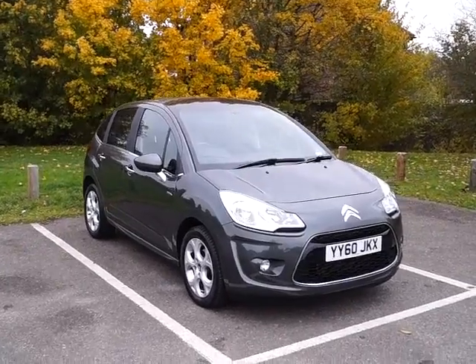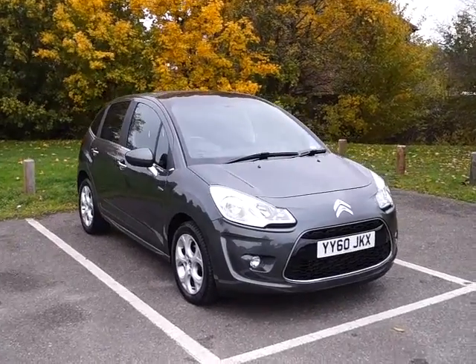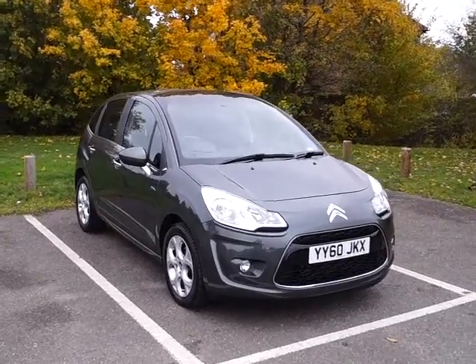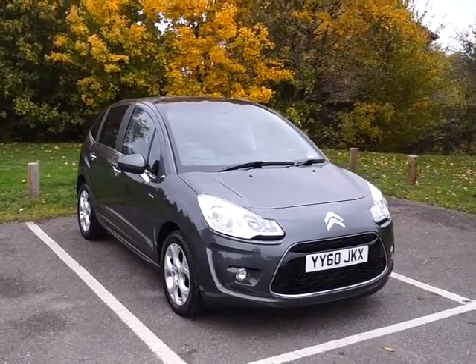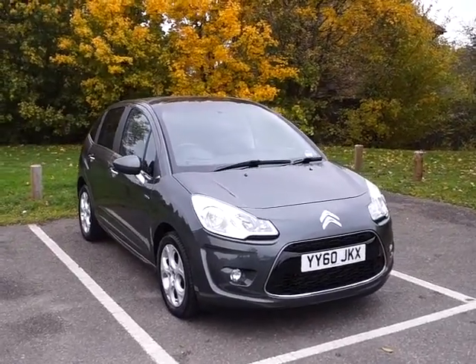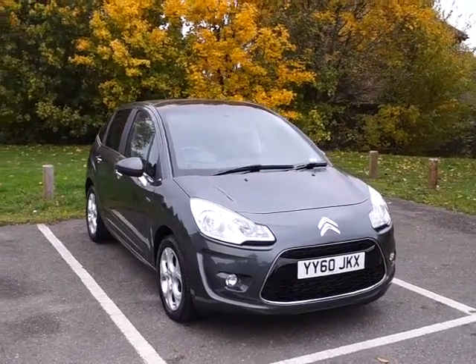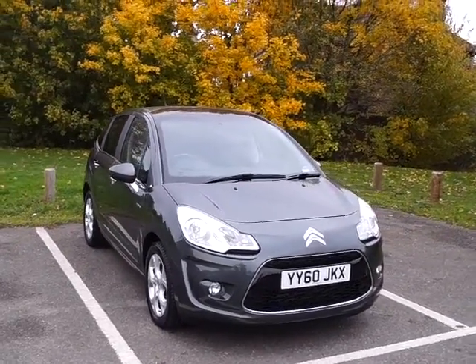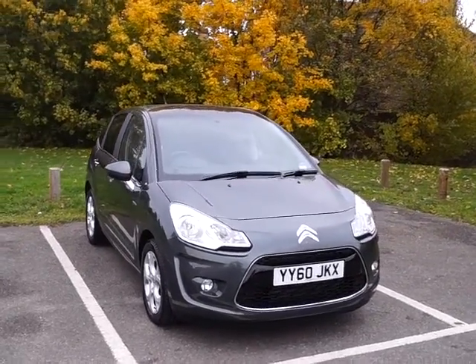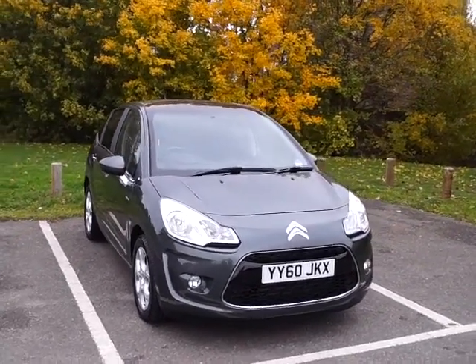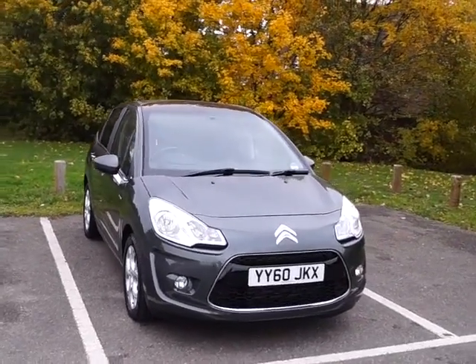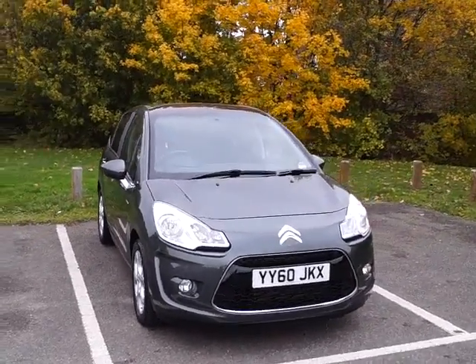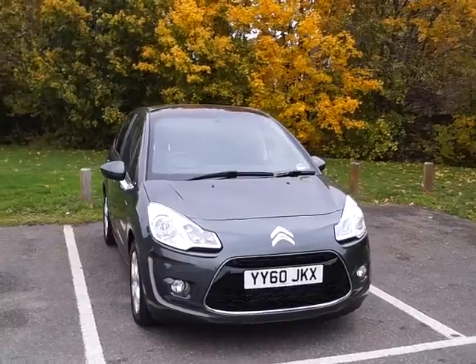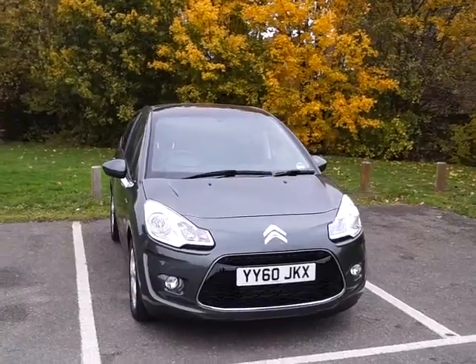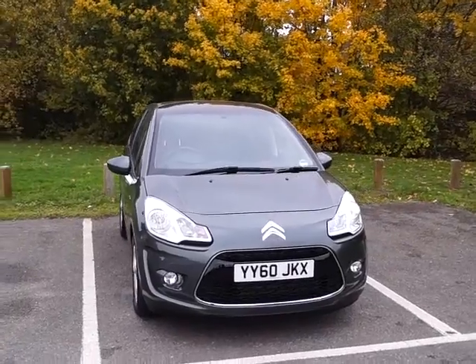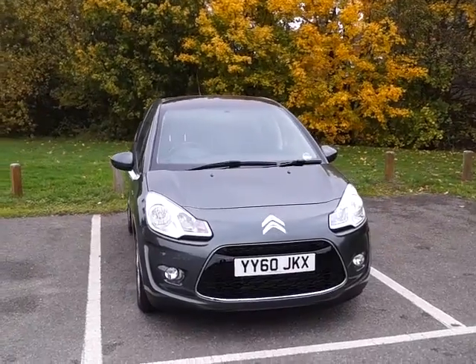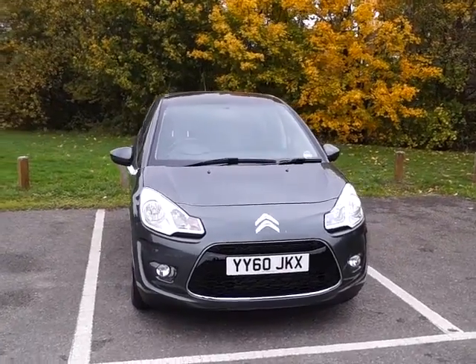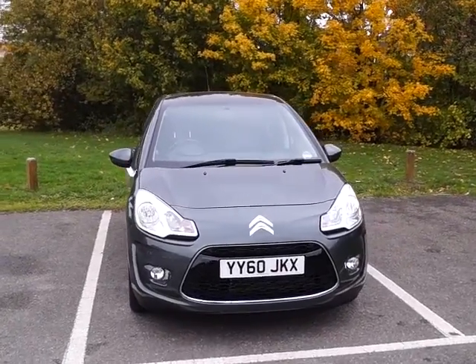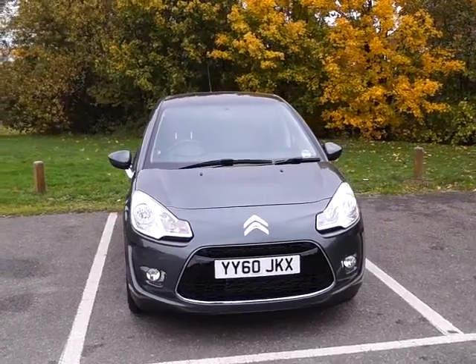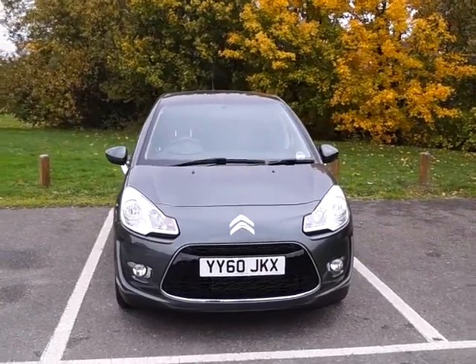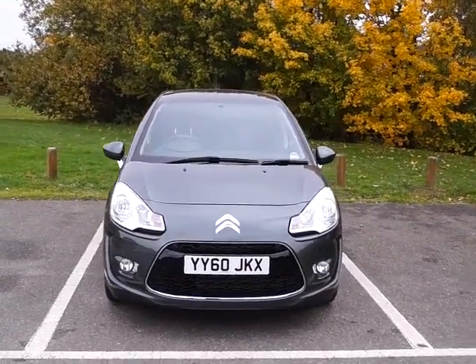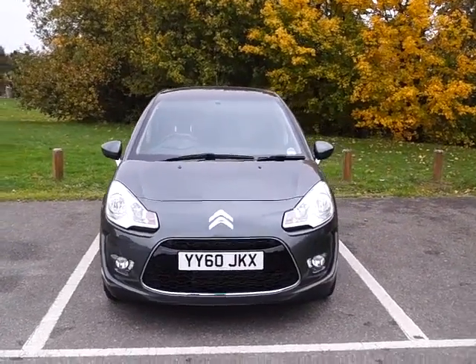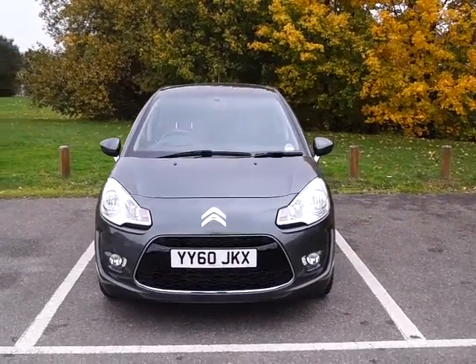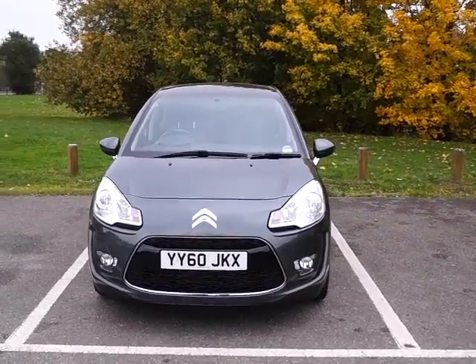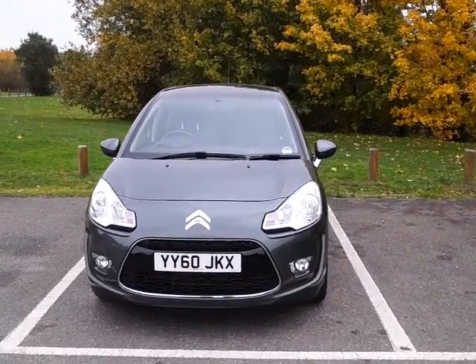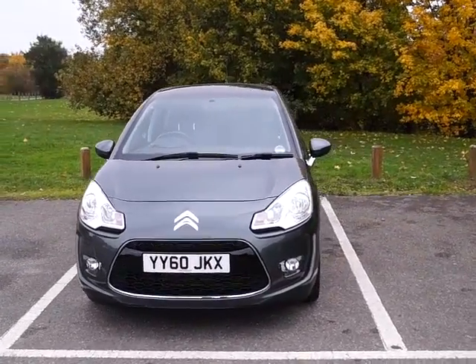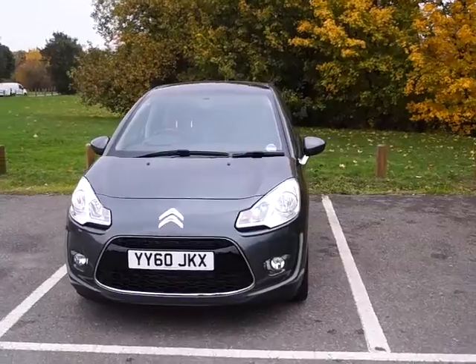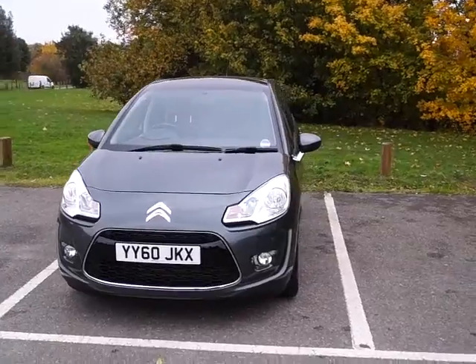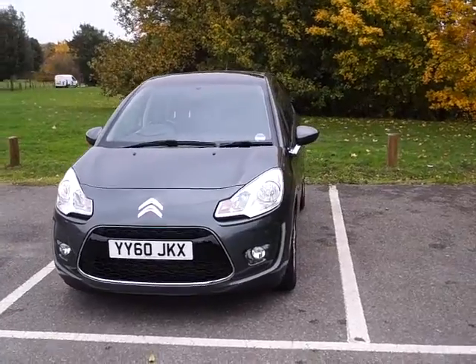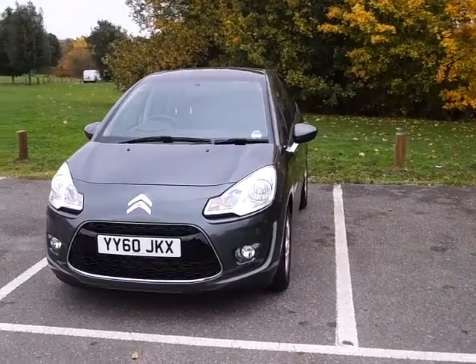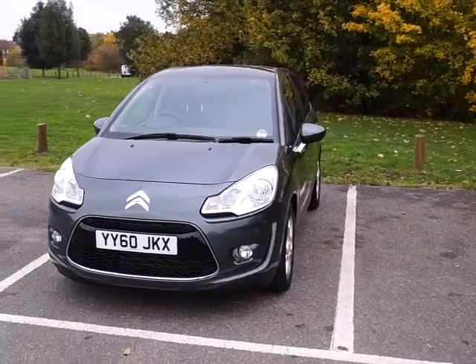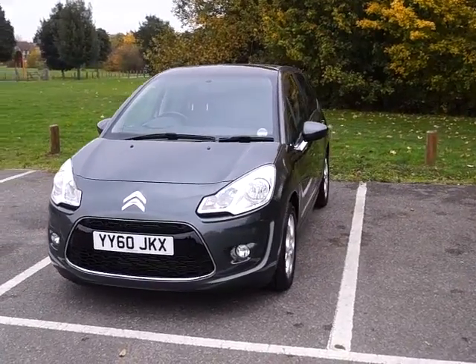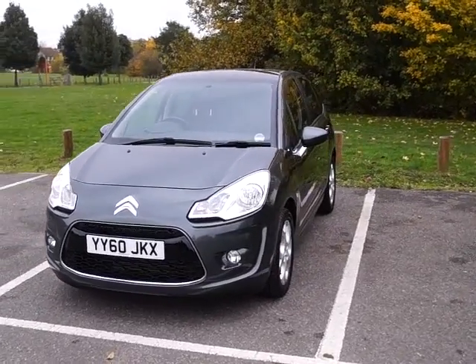Welcome to Crest Motor Group Online. Here we have a Citroen C3 Exclusive. This is a 2010 registered vehicle and comes with a 1.6 litre diesel engine with a manual transmission.